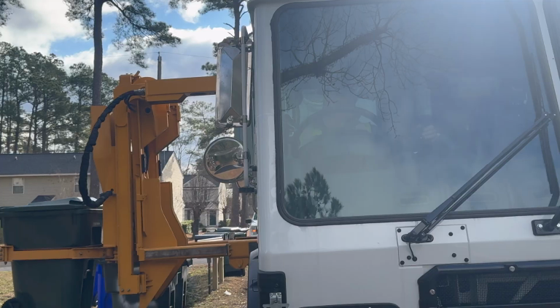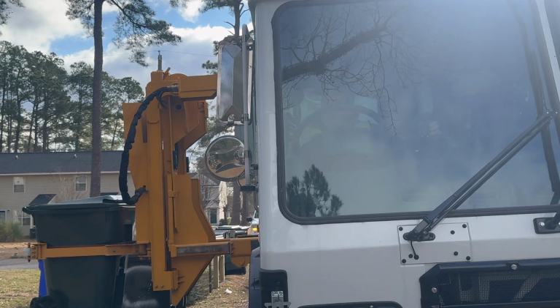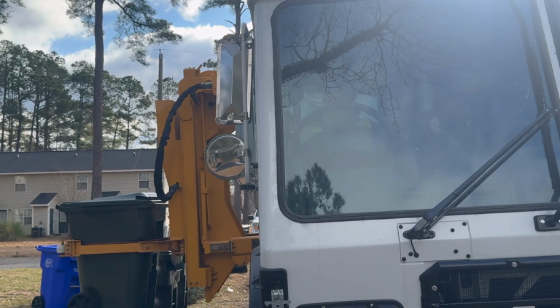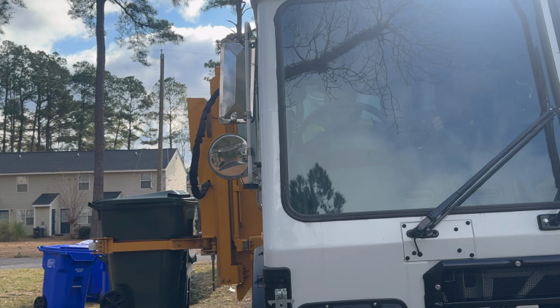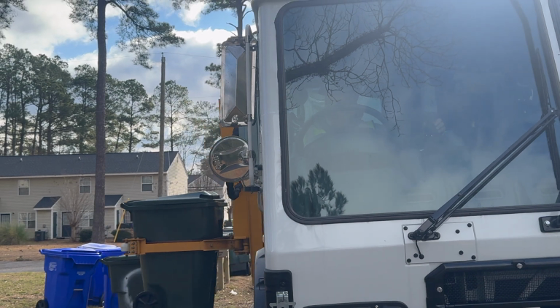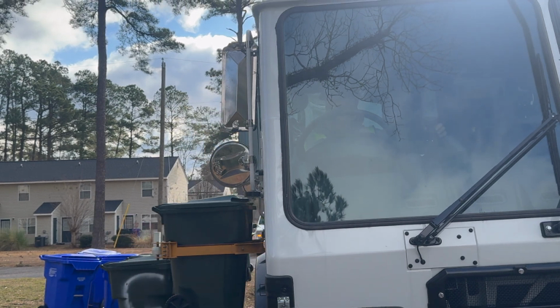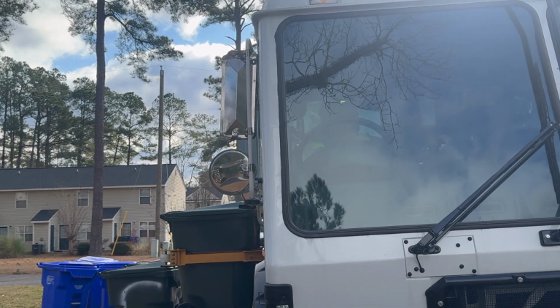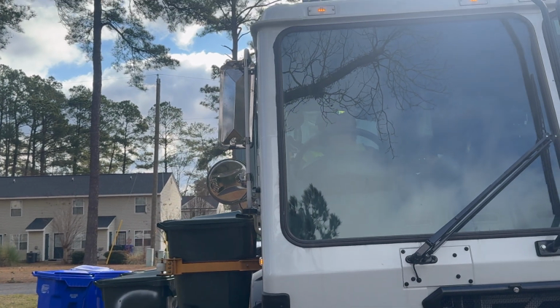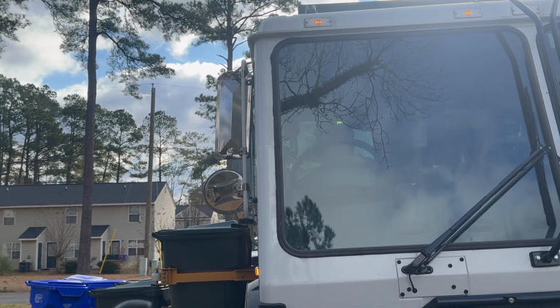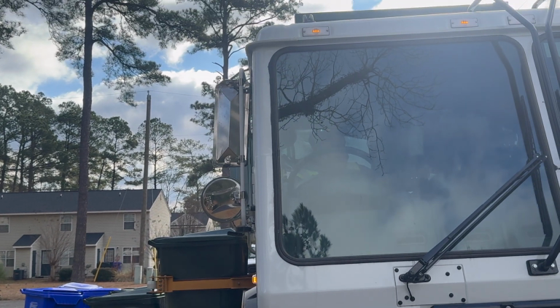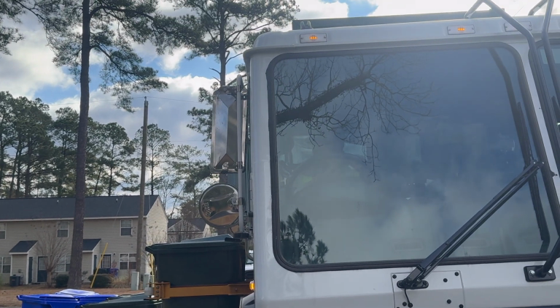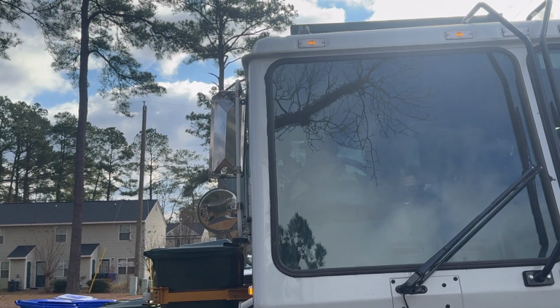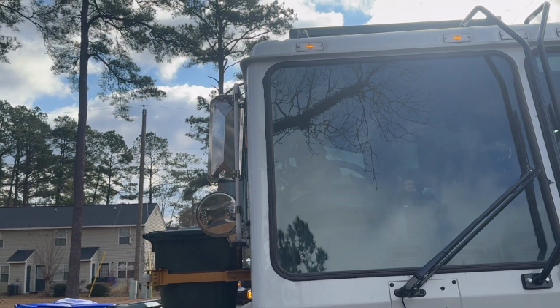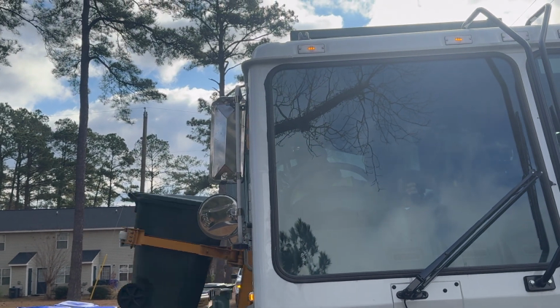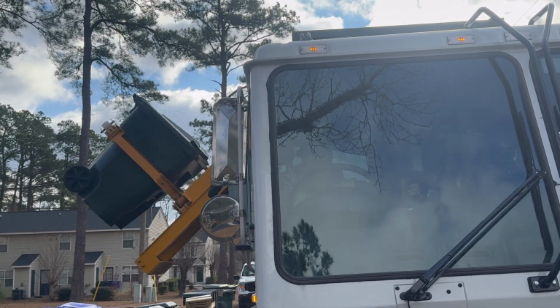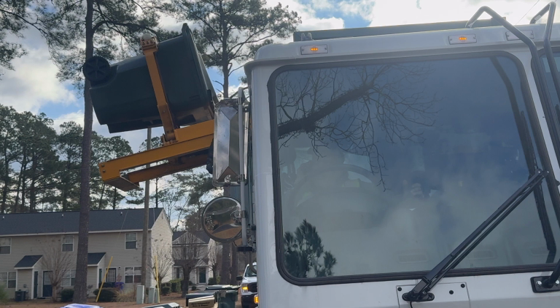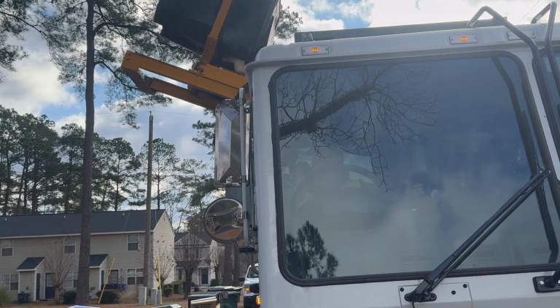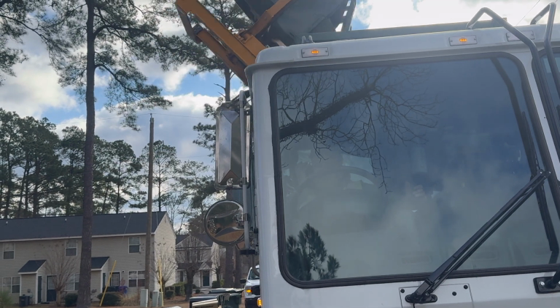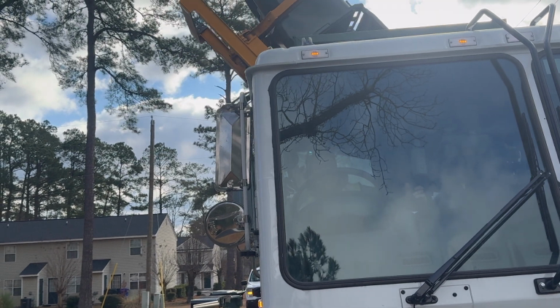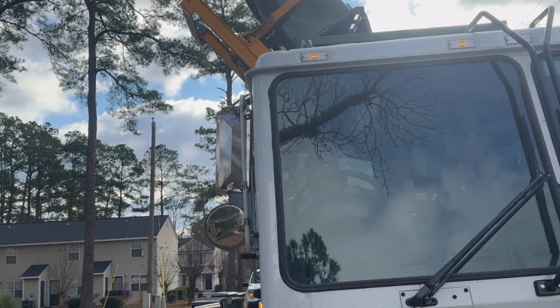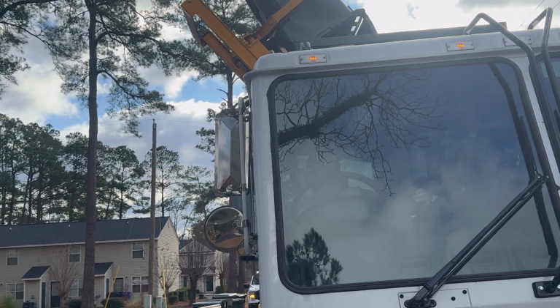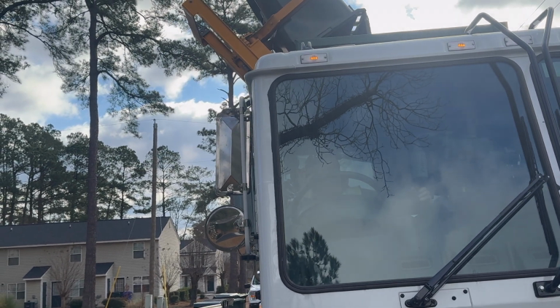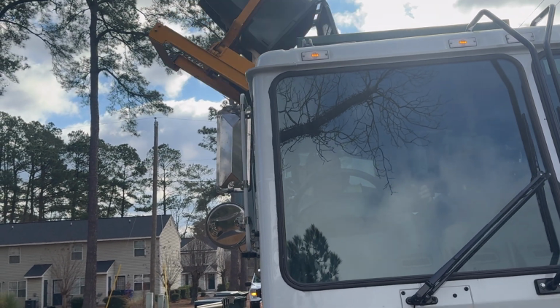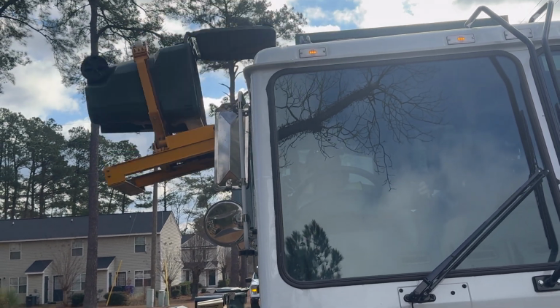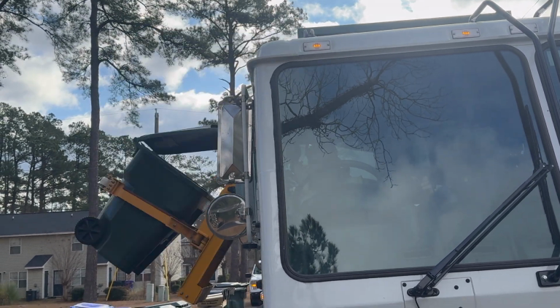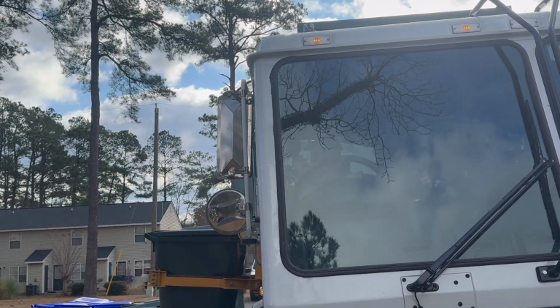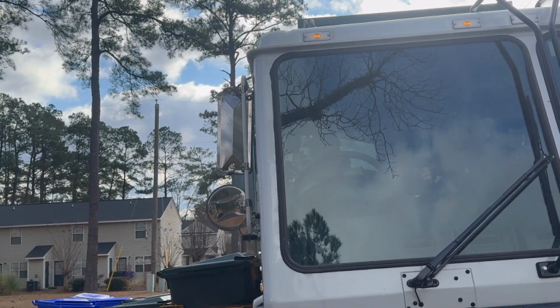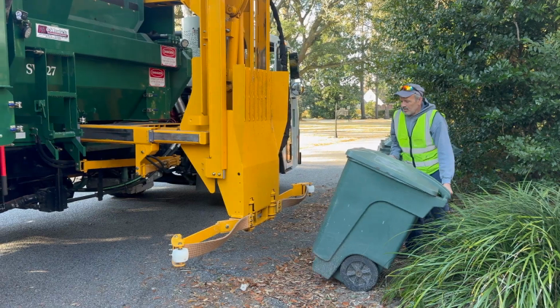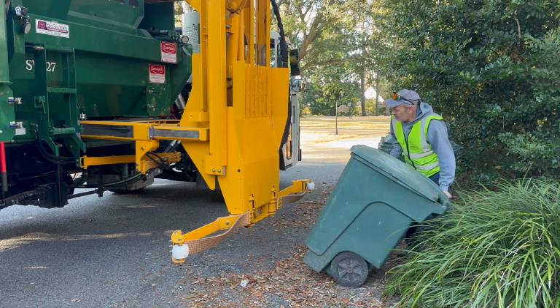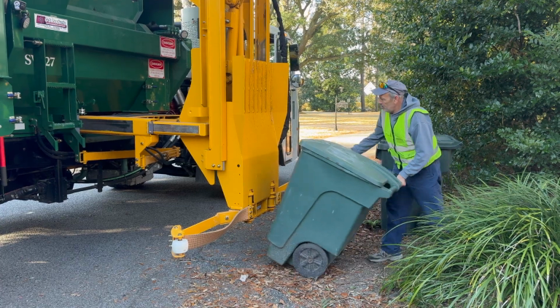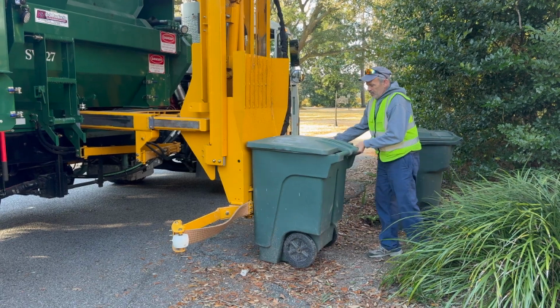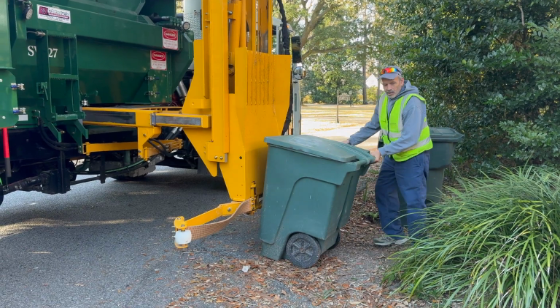The city's solid waste department has upgraded equipment and we need your help. Today we have a few tips to make sure the department can successfully access and service your containers. The placement of your cart is important so that trash collection services do not become delayed.